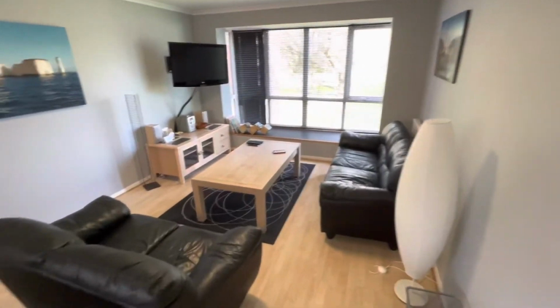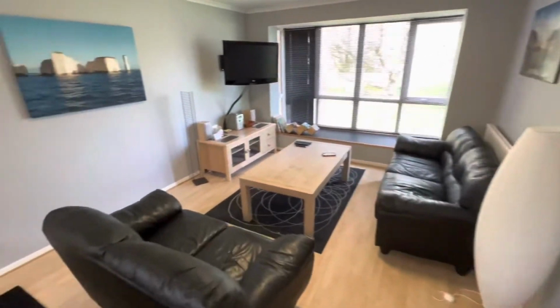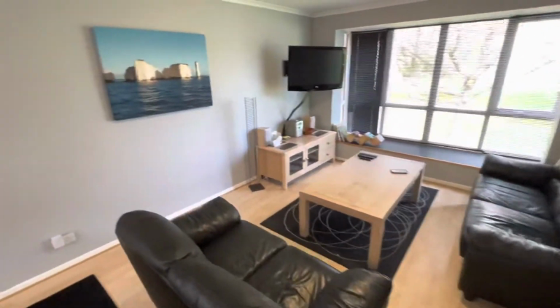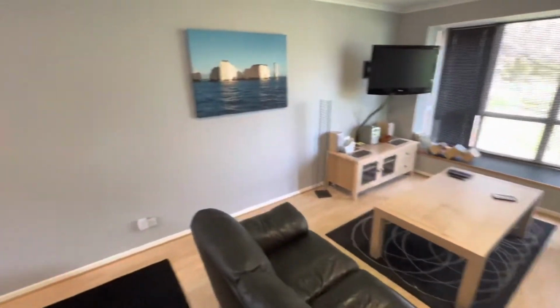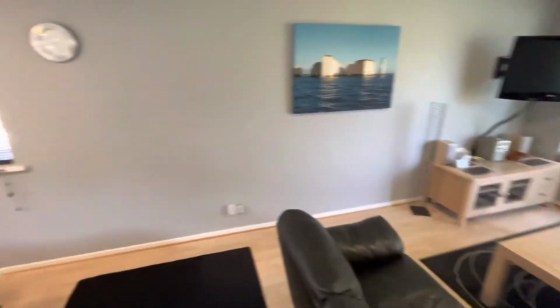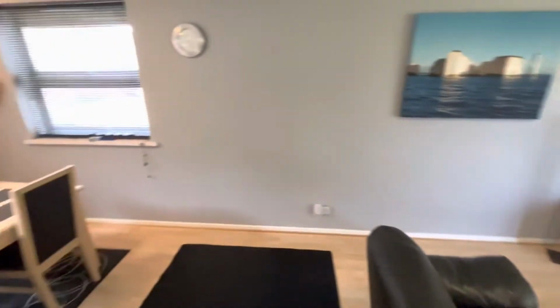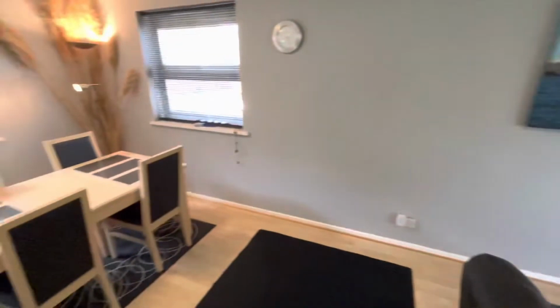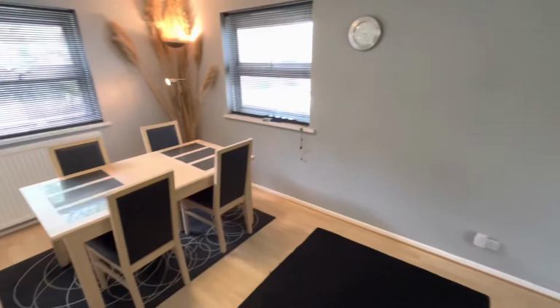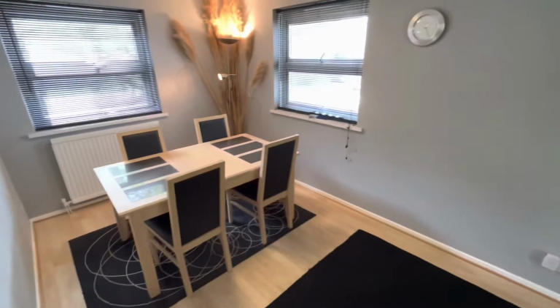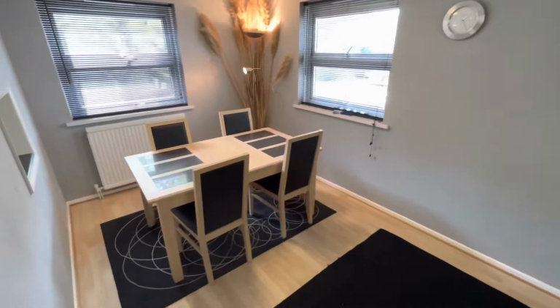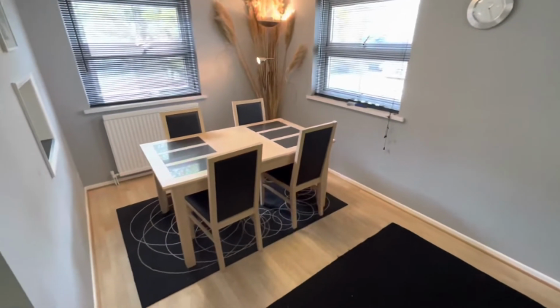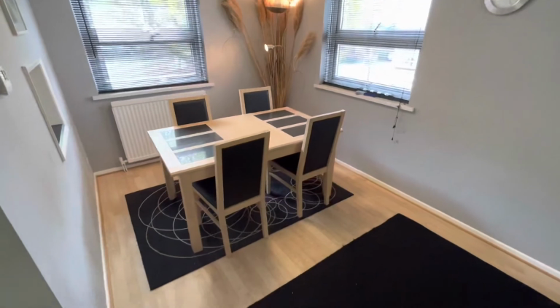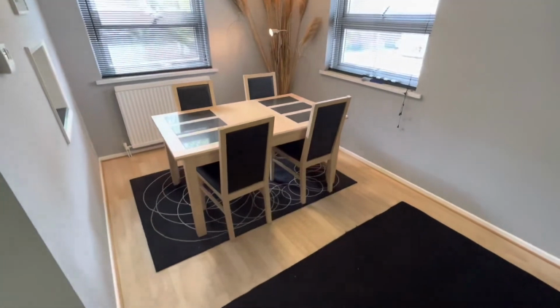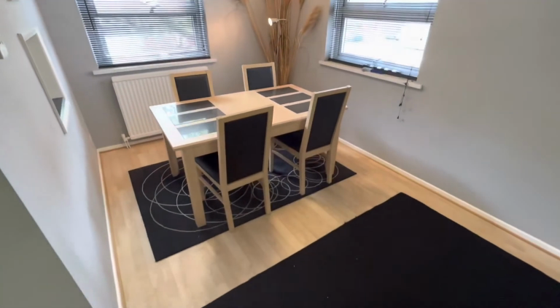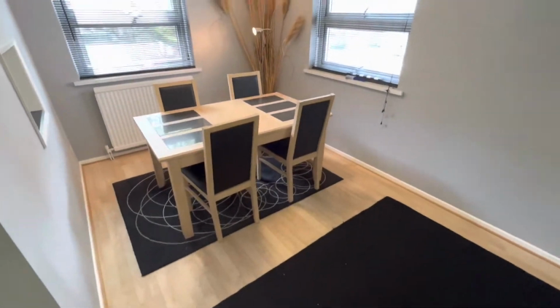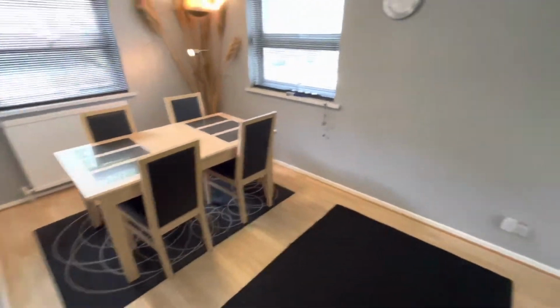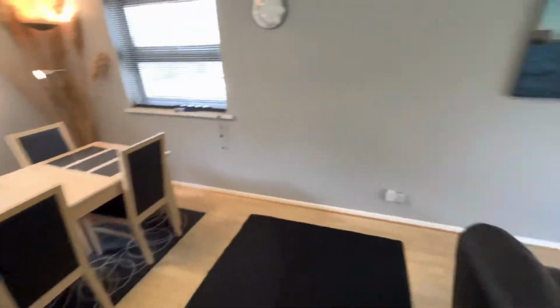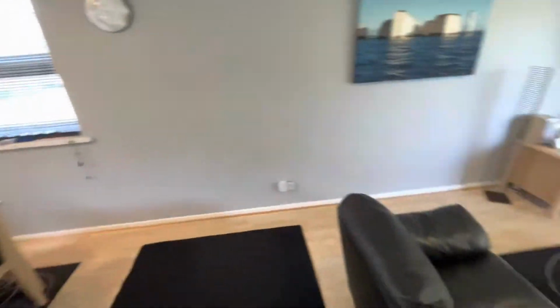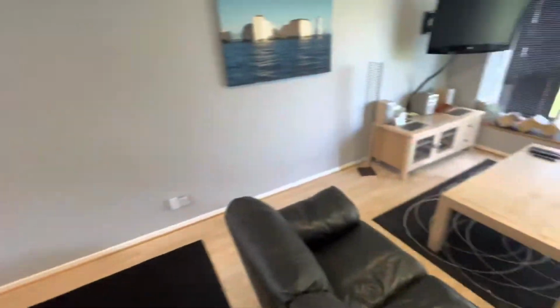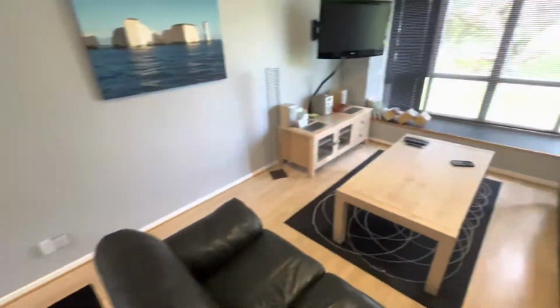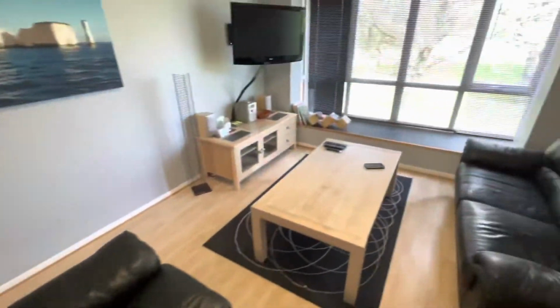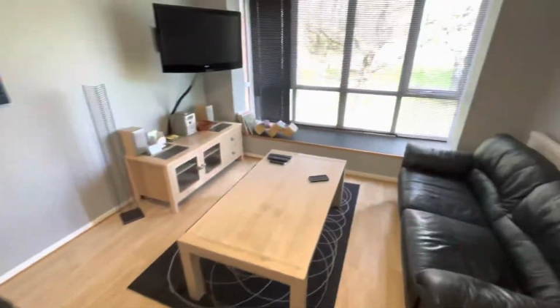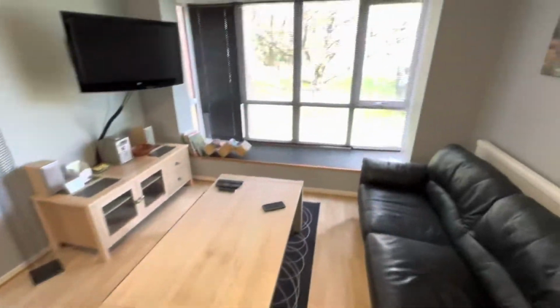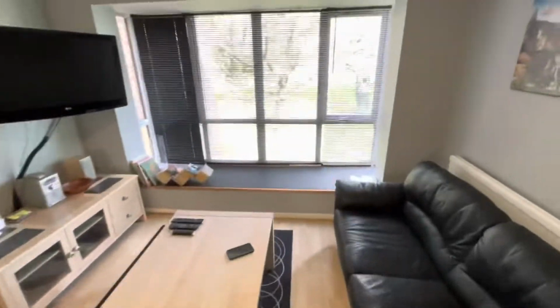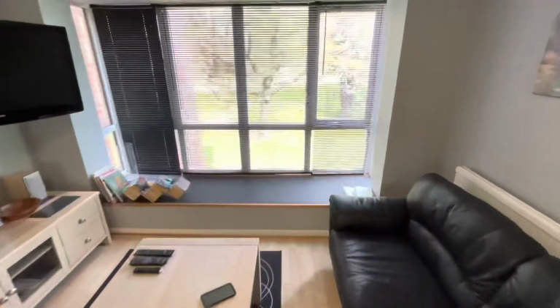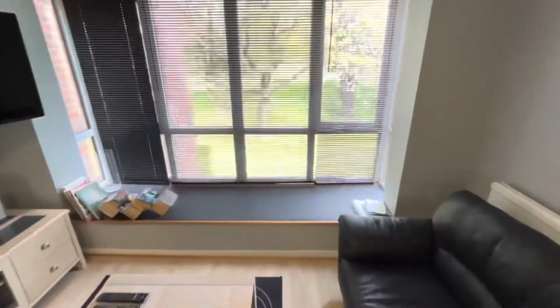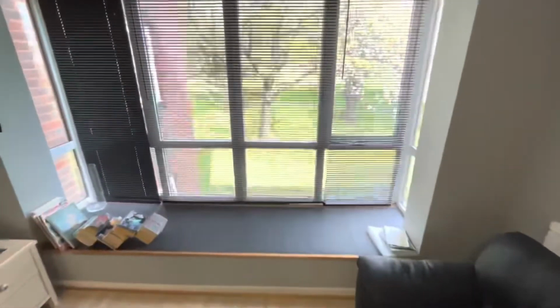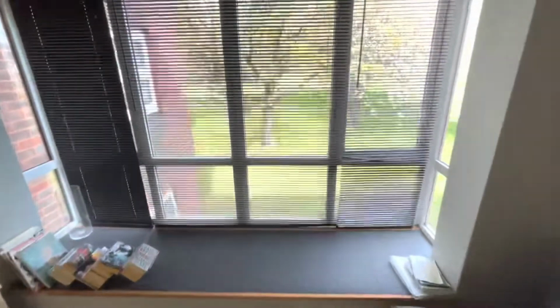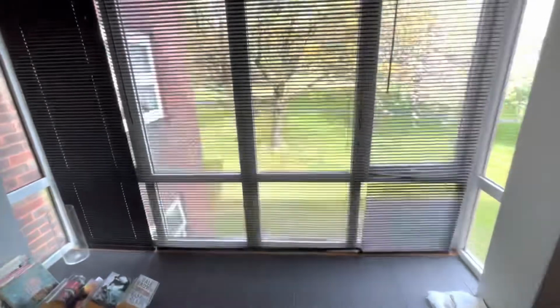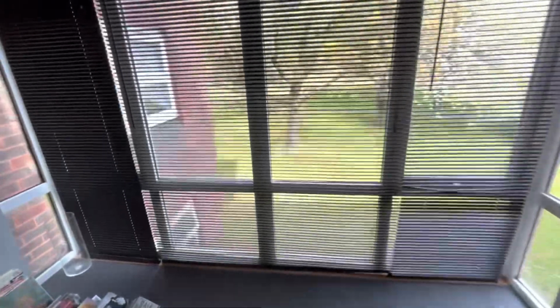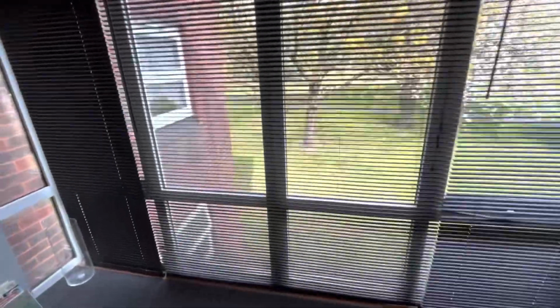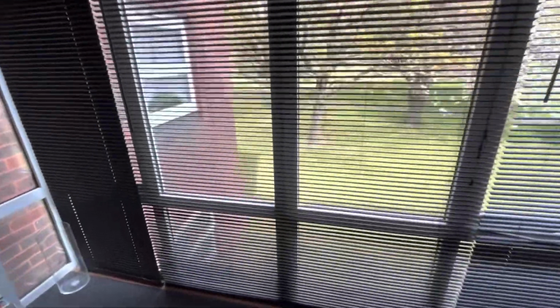So lounge area, dining area, nice and light and overlooking communal grounds.